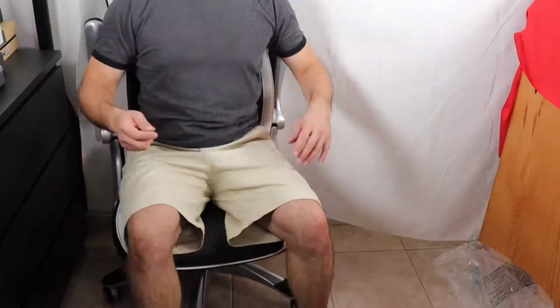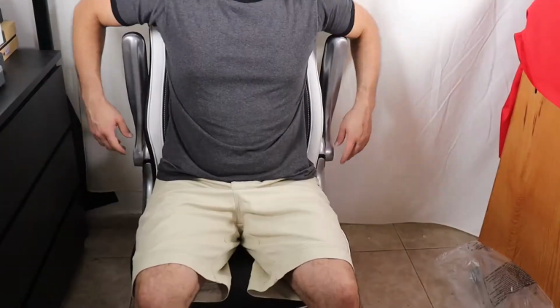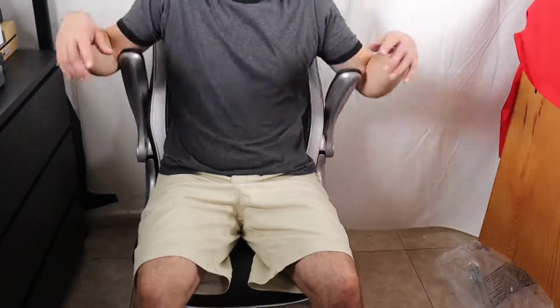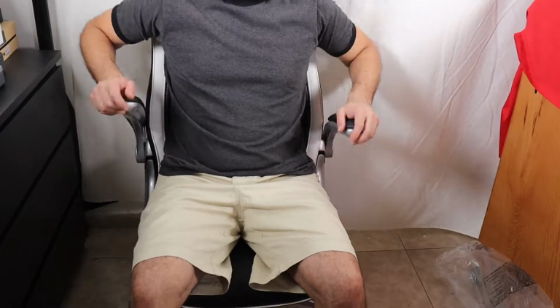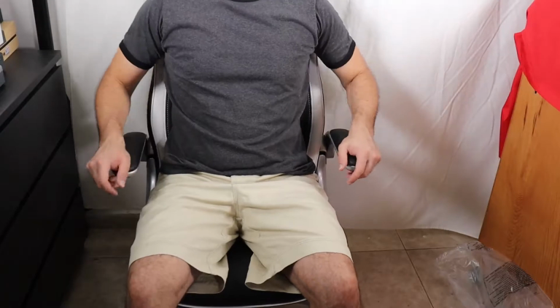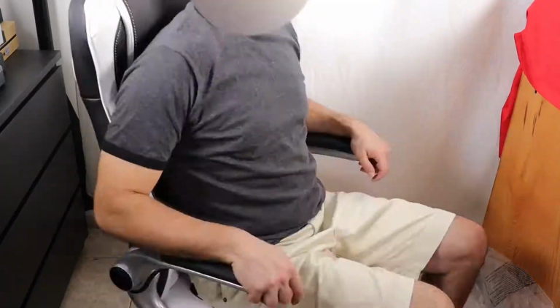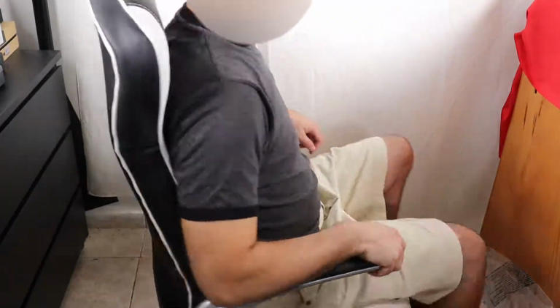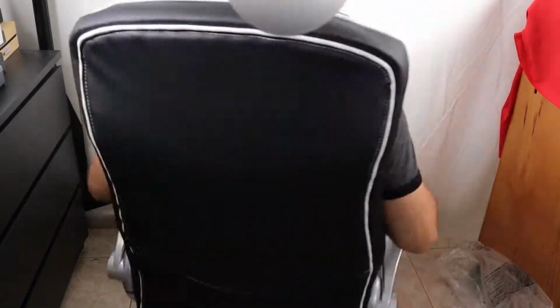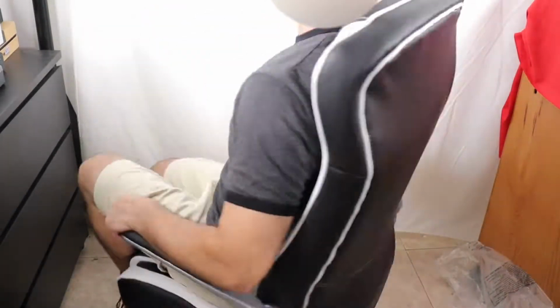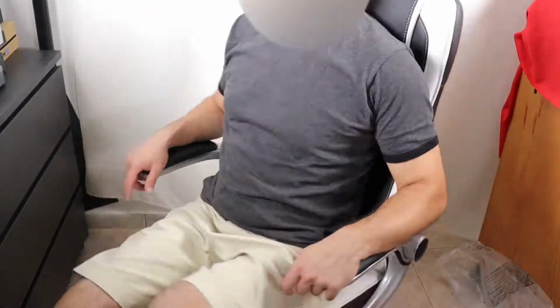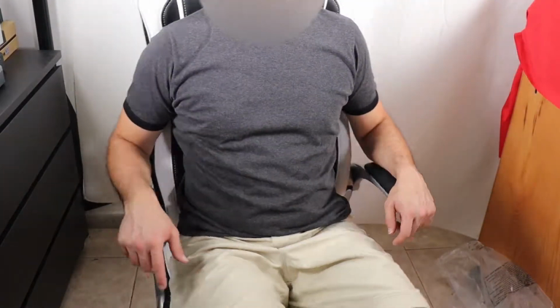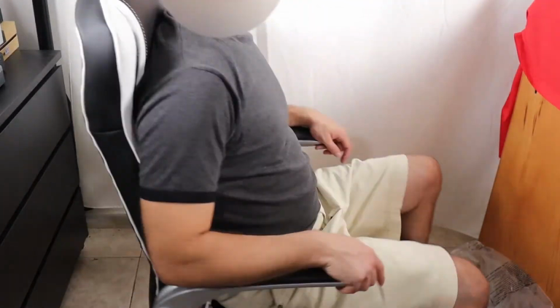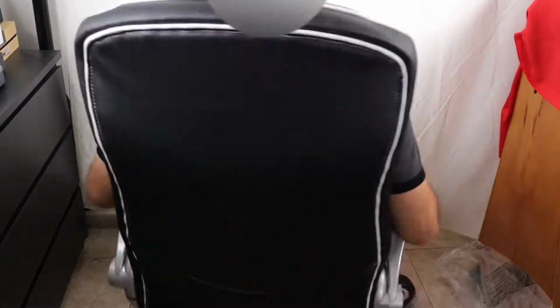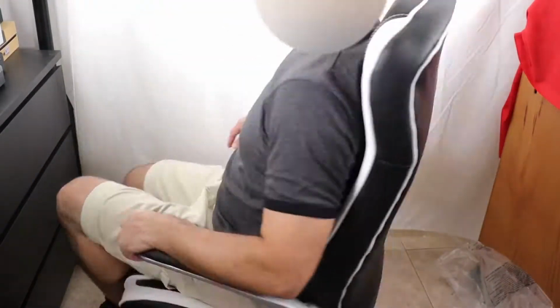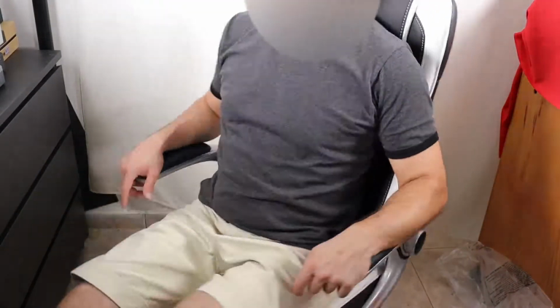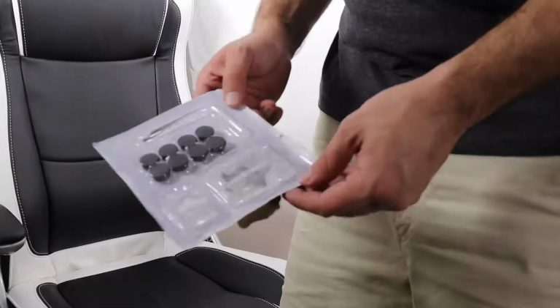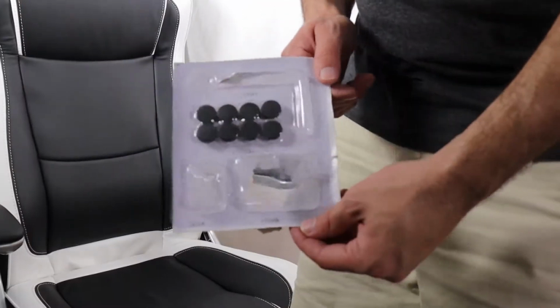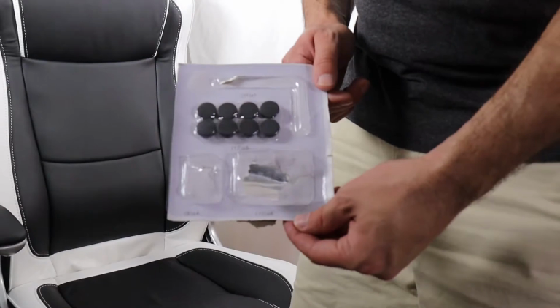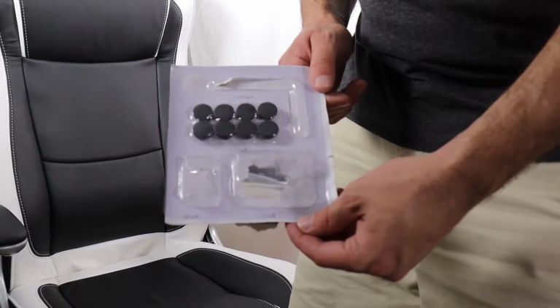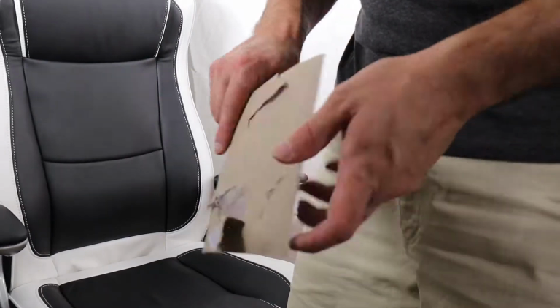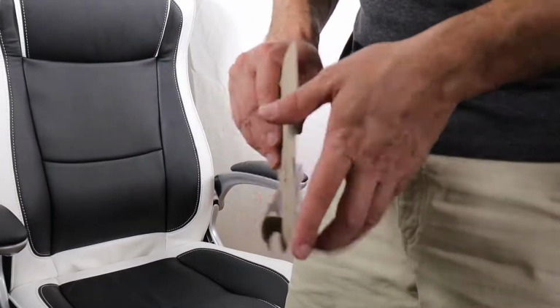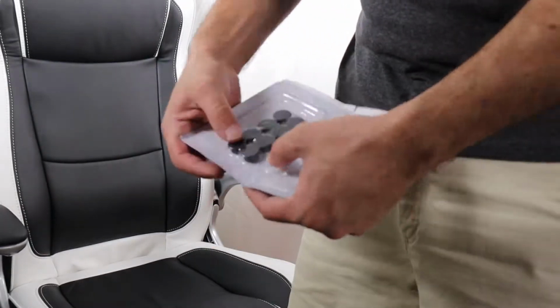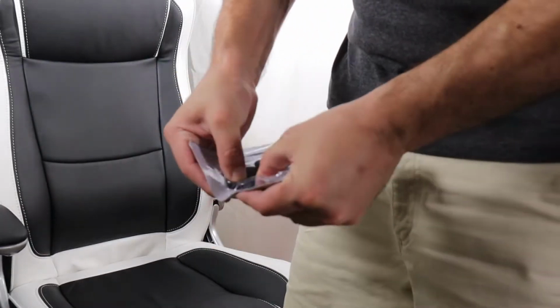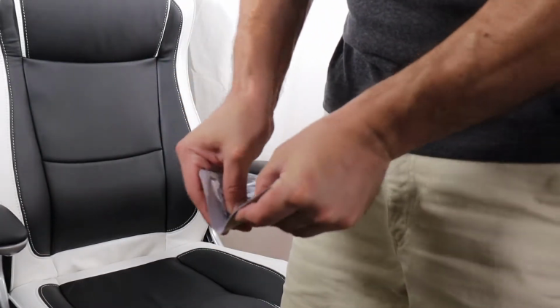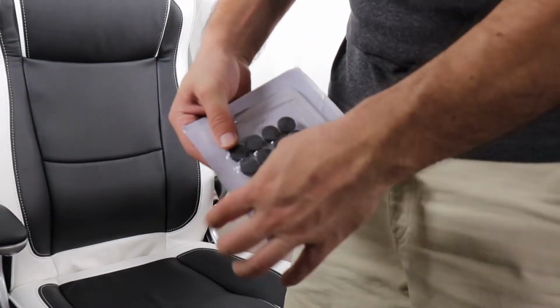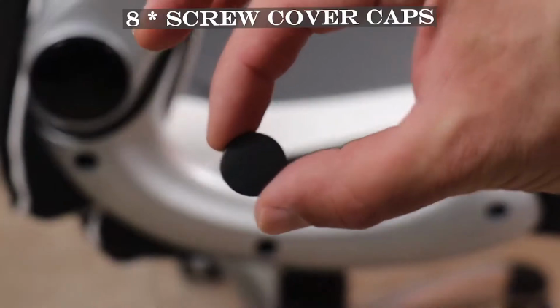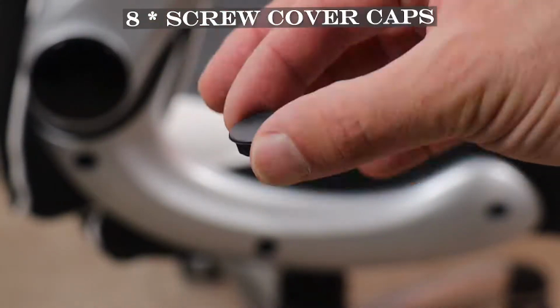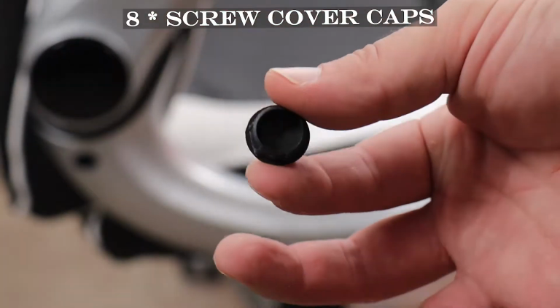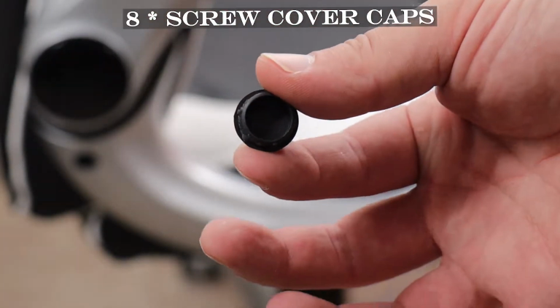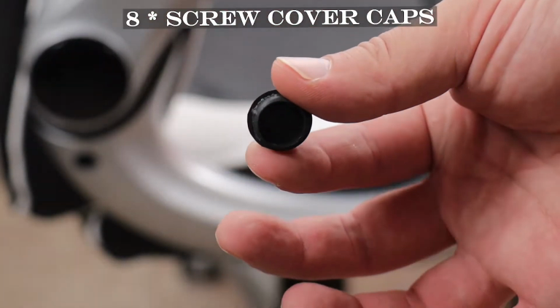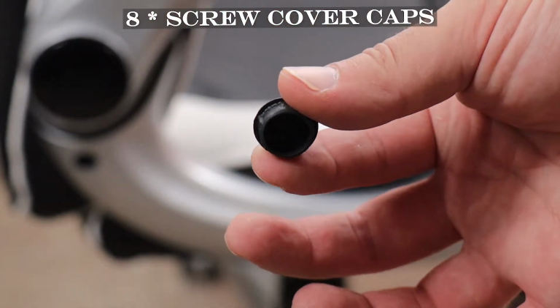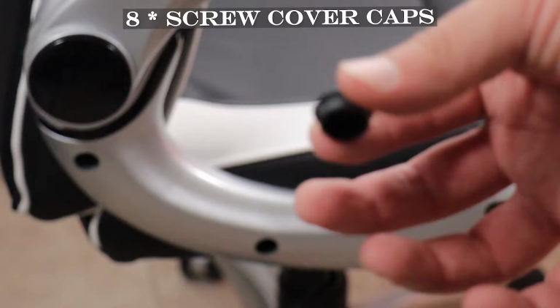That's it, the chair is ready for use. It took me approximately 50 minutes to assemble it and it wasn't complicated at all. Oh, I almost forgot — if you want to place the screw cover caps on each armrest, make sure to do that.